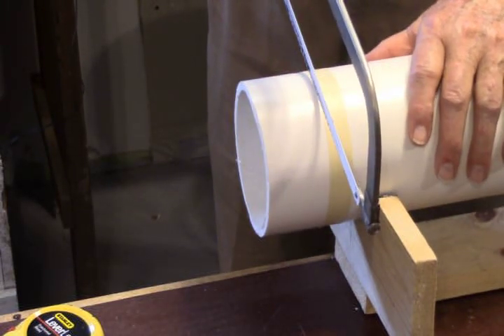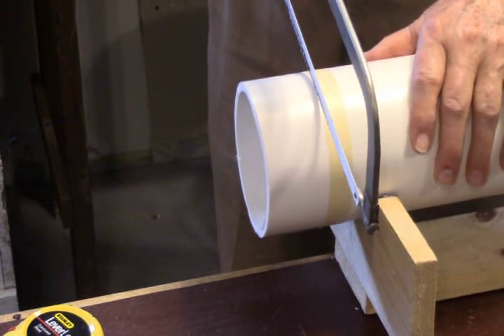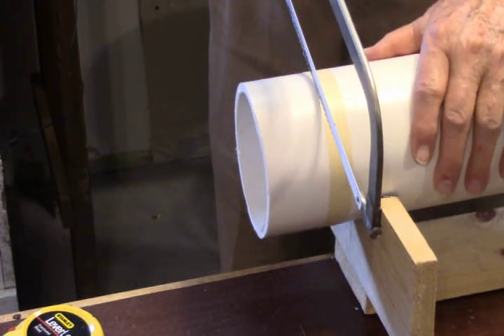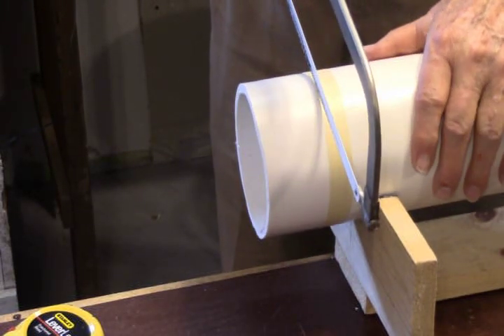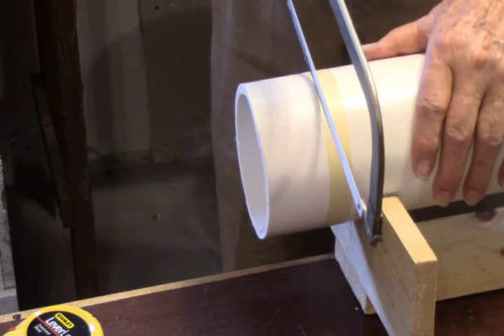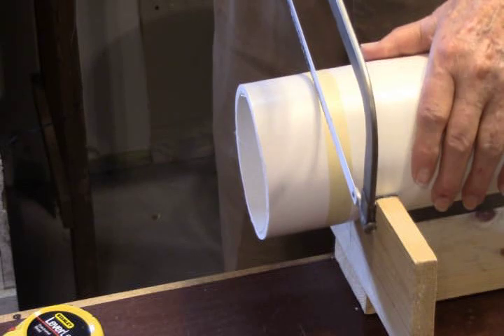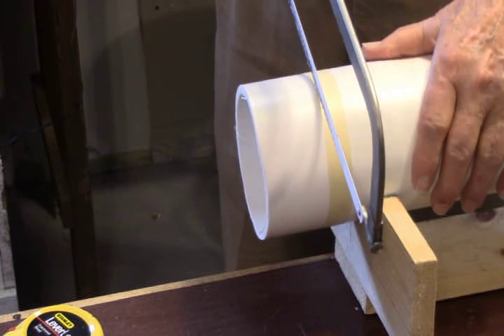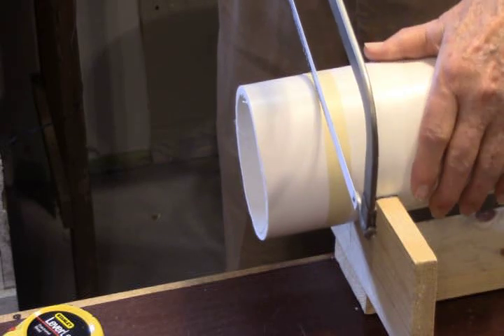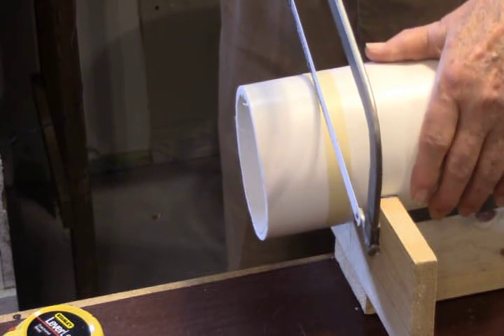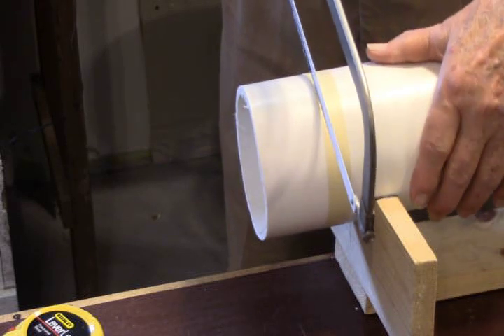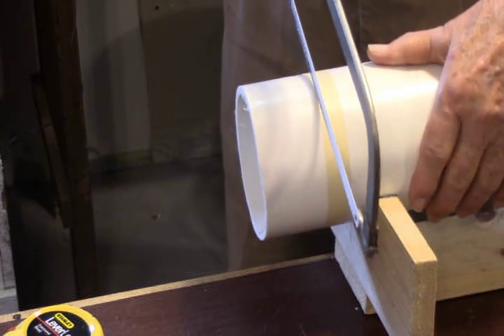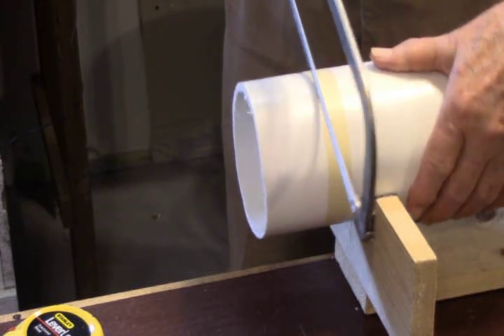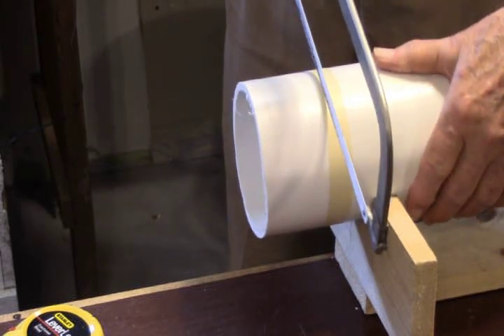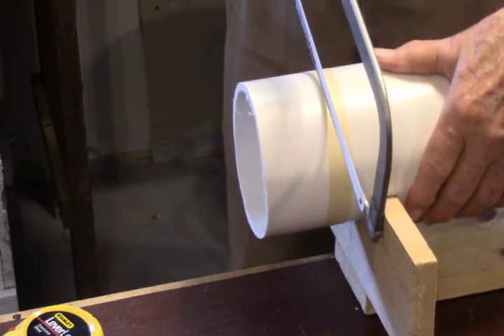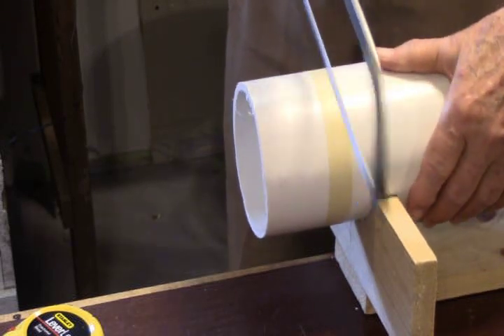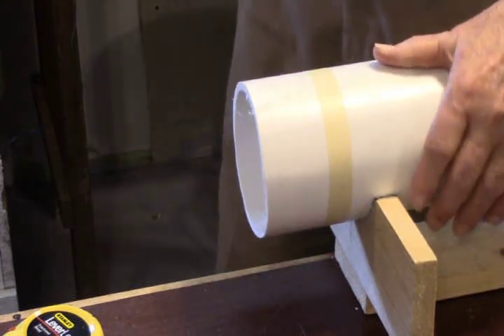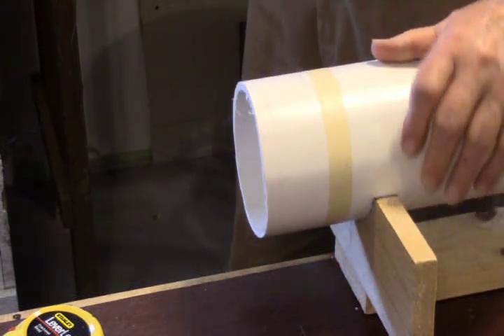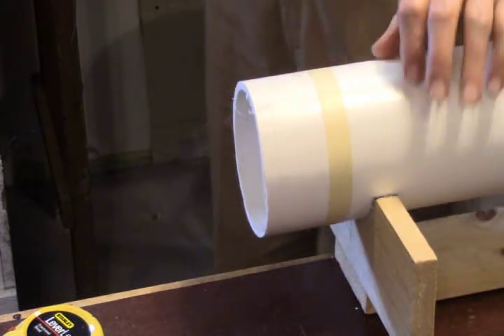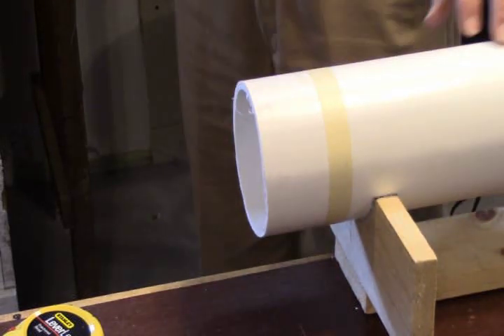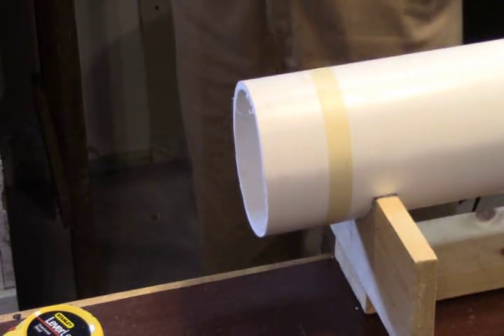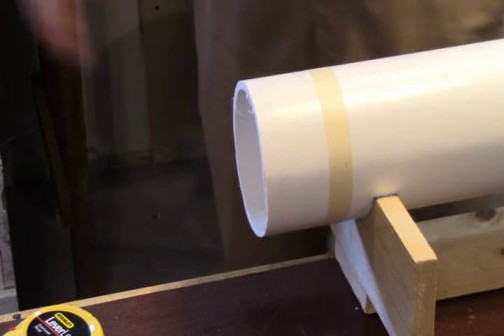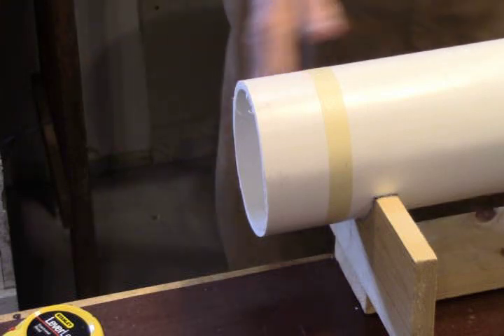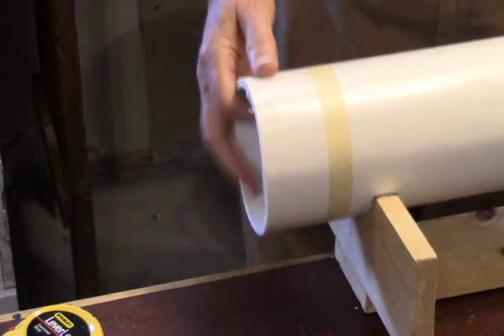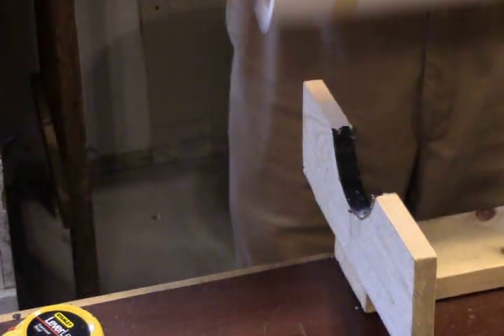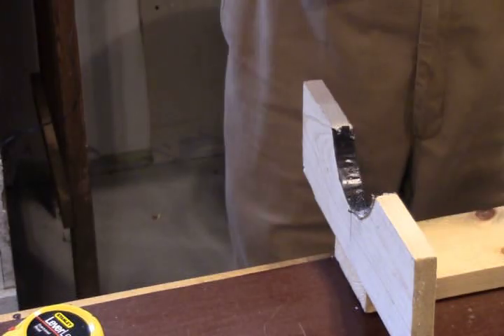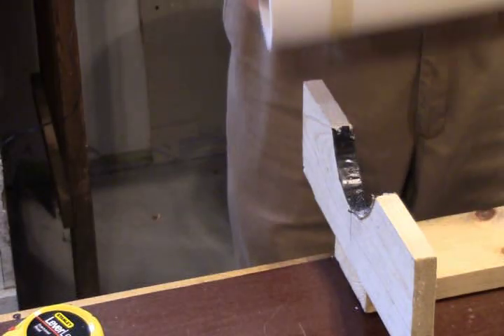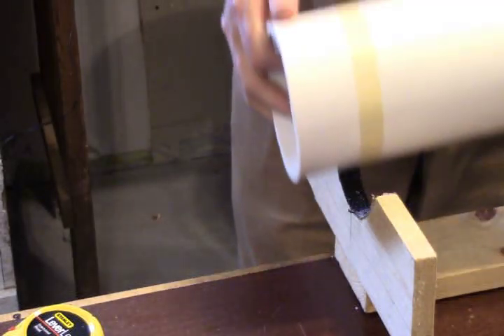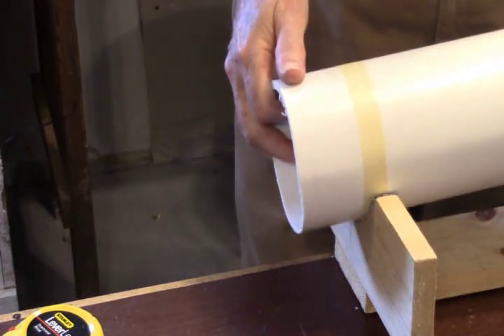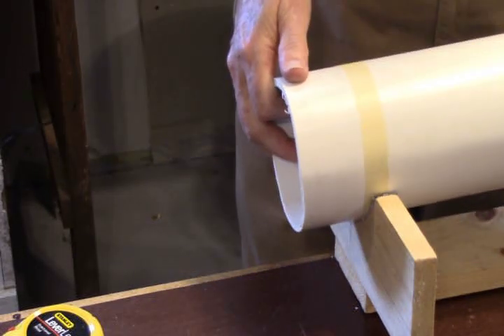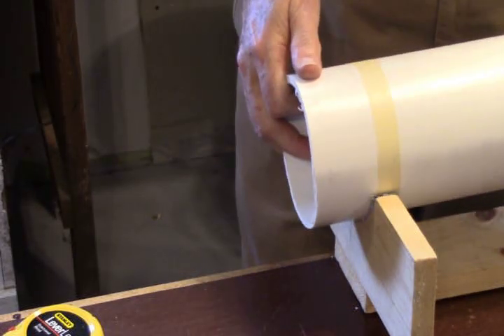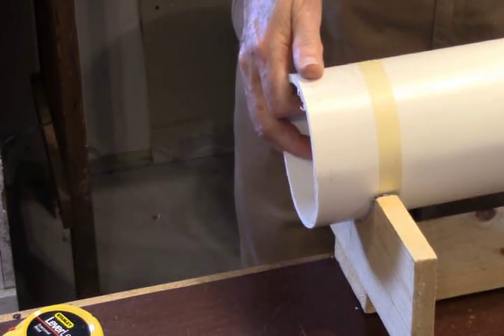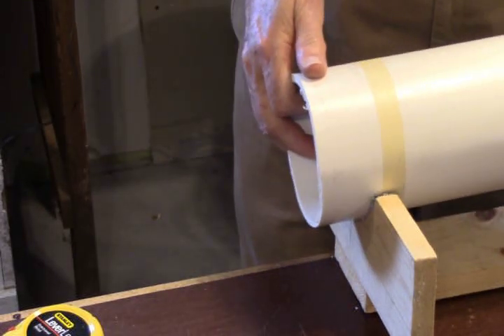As you cut, you rotate the saw or the pipe and it'll go through very easily. It makes it easy if you've got one of these little cradles that holds a piece of the five-foot pipe.